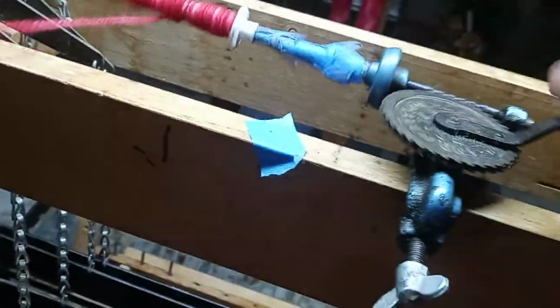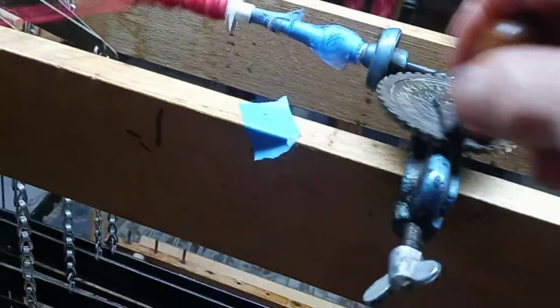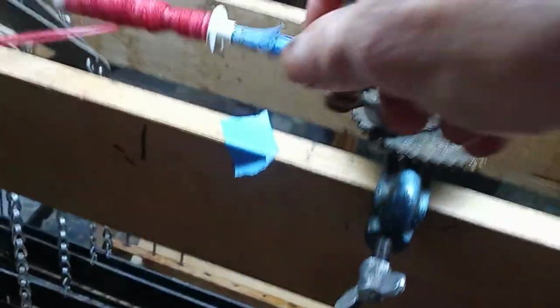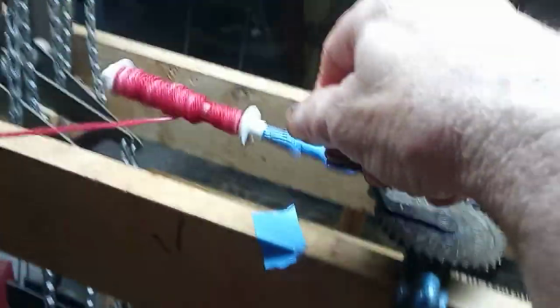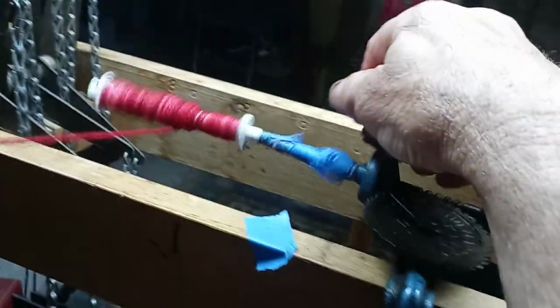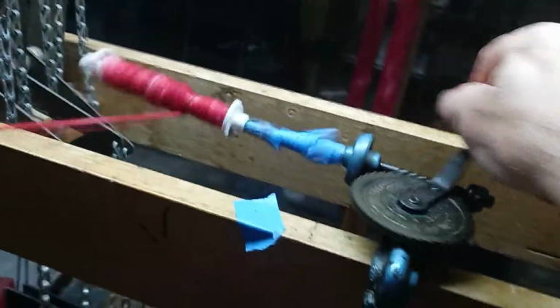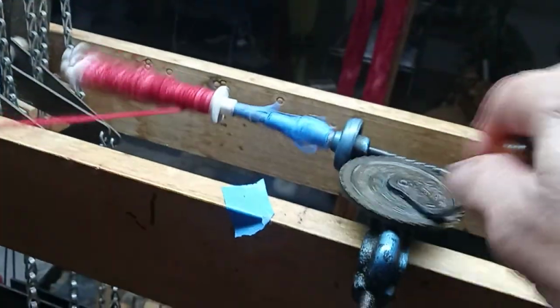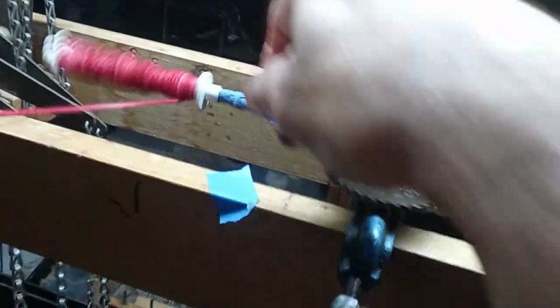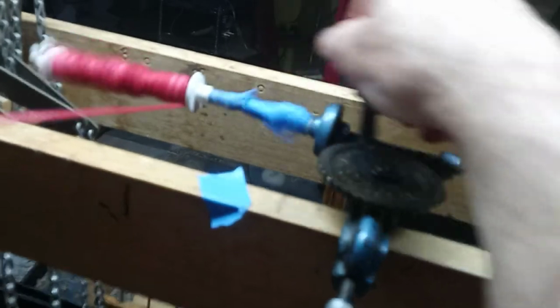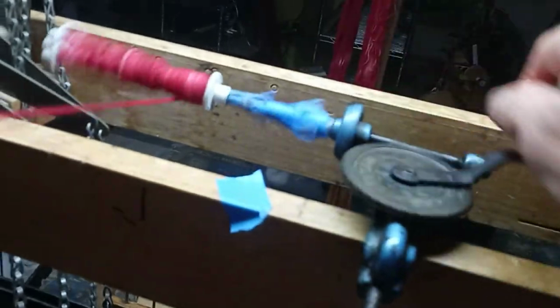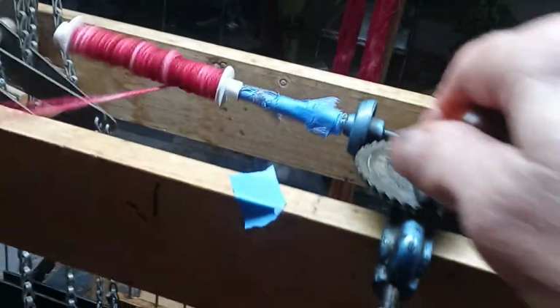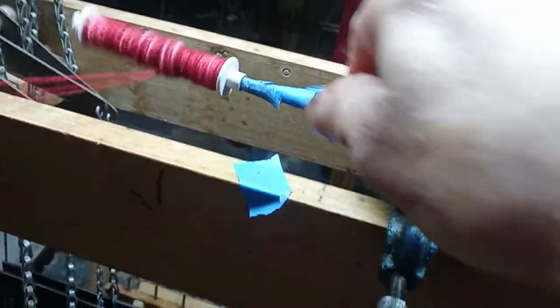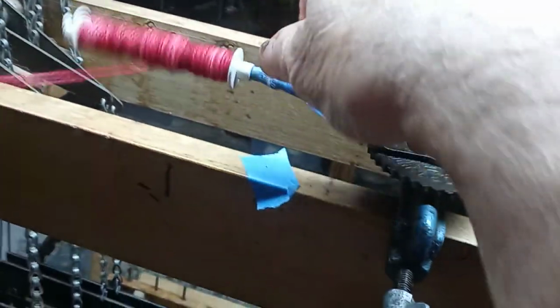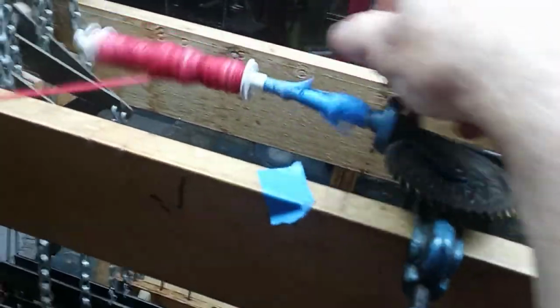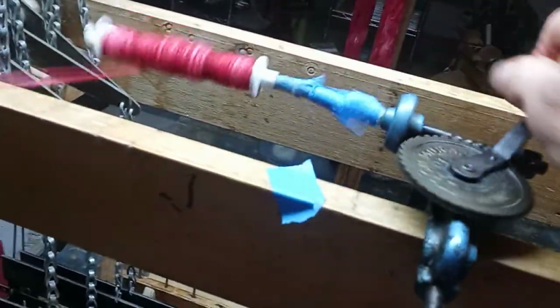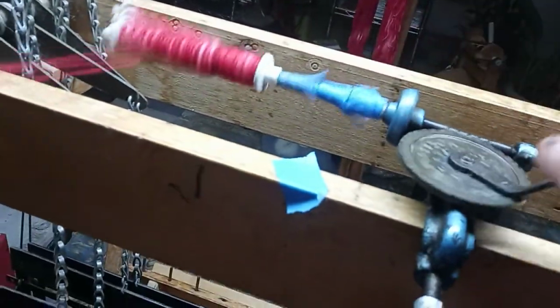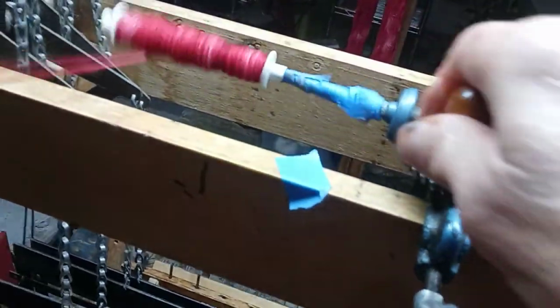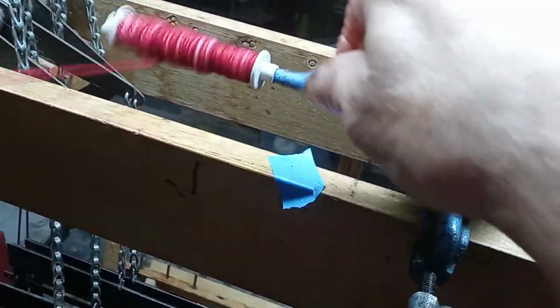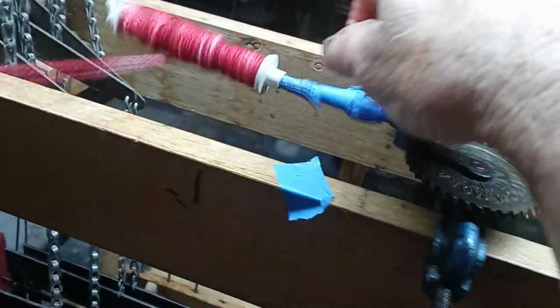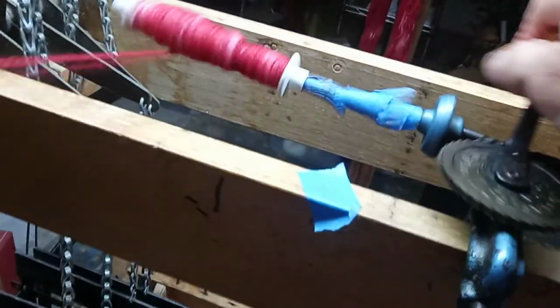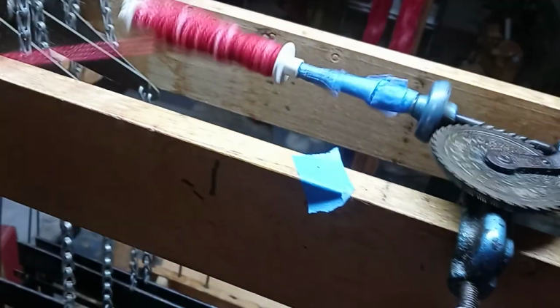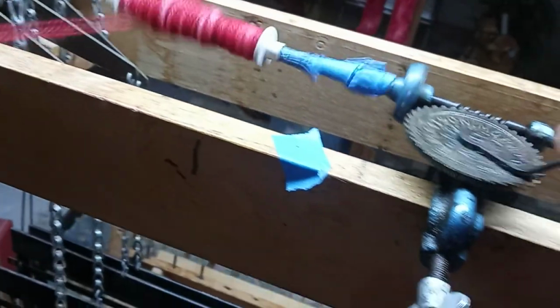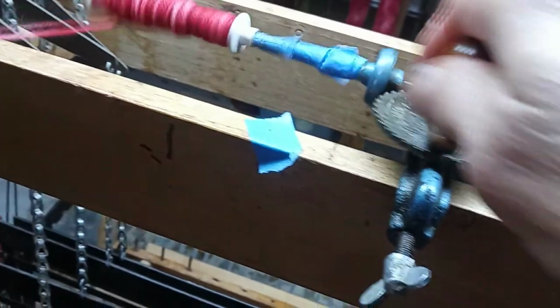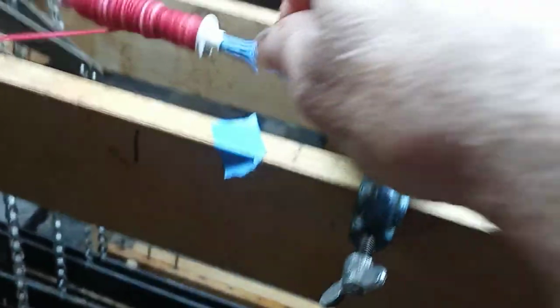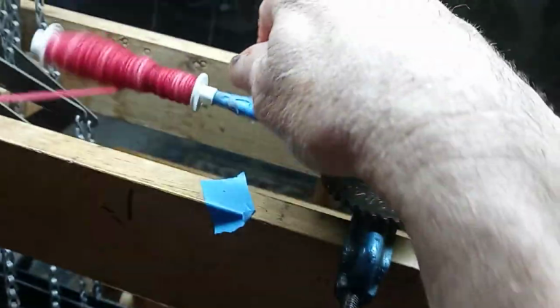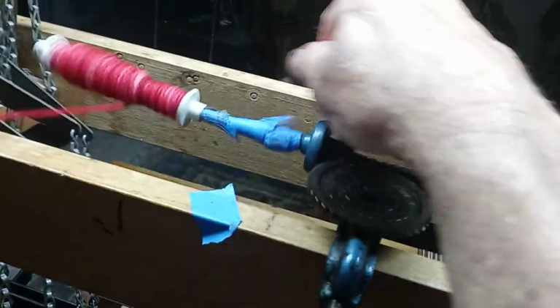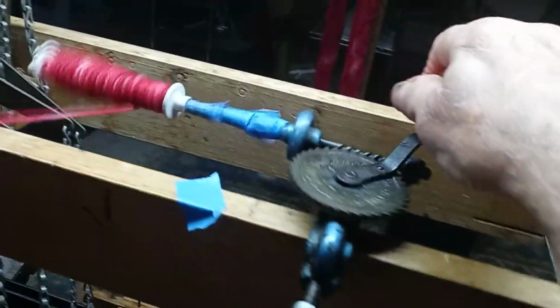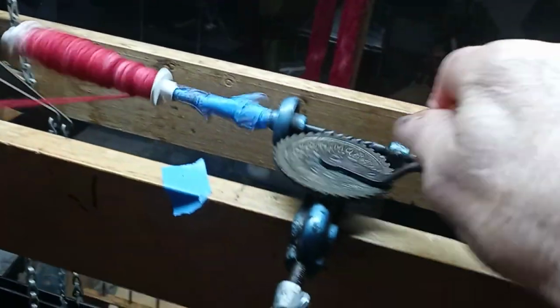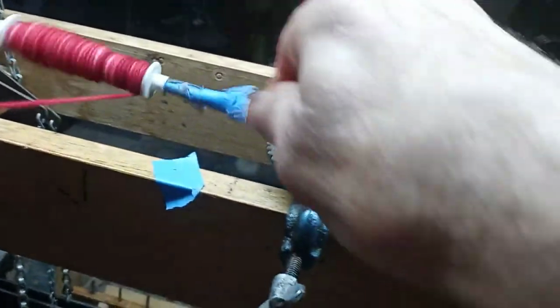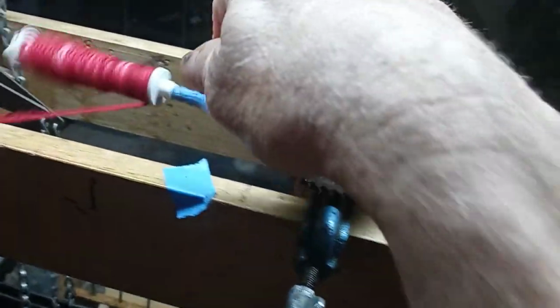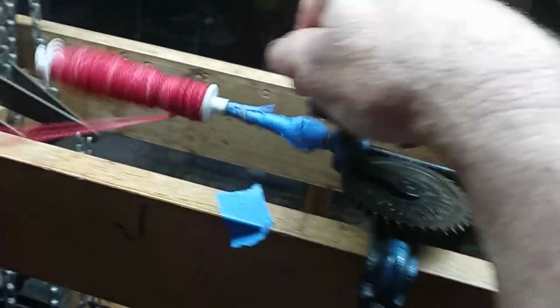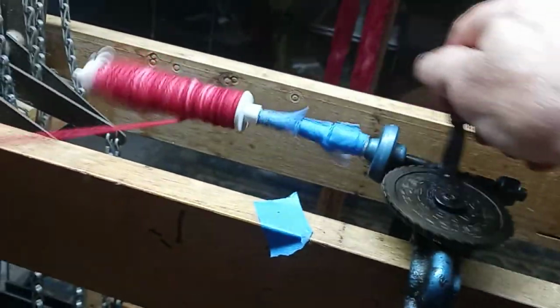I'm winding a bobbin. I'll go a little slower so you can see how it works.